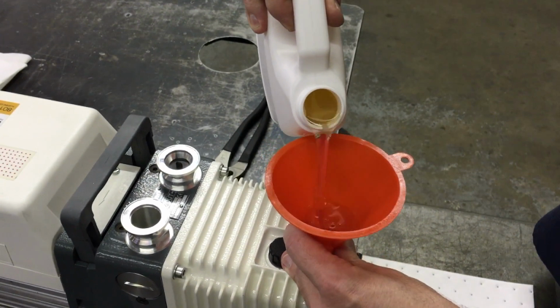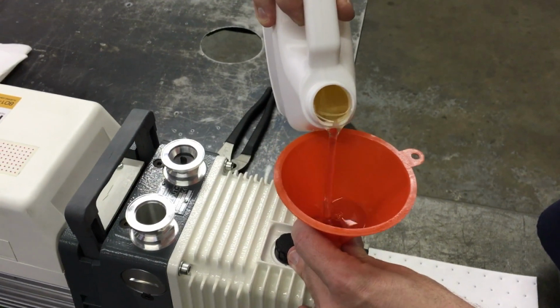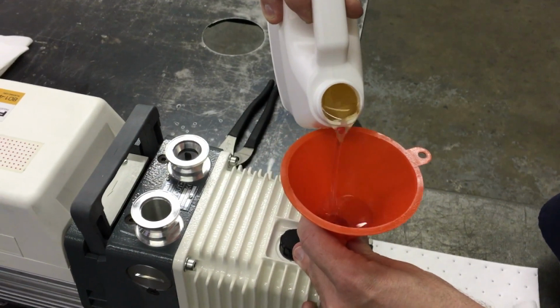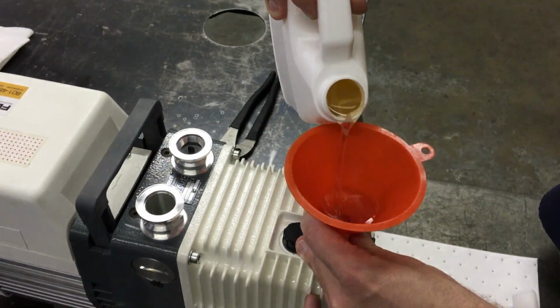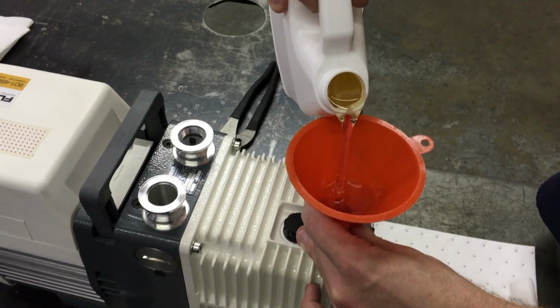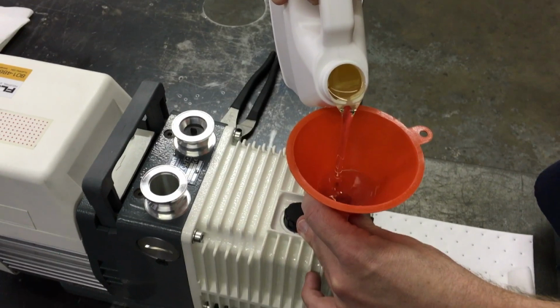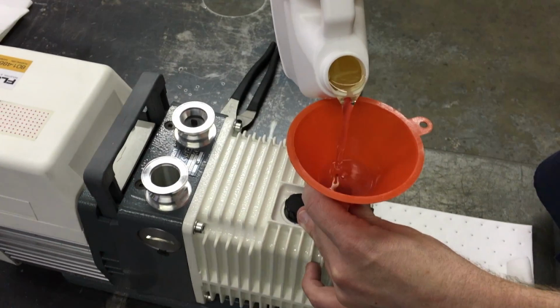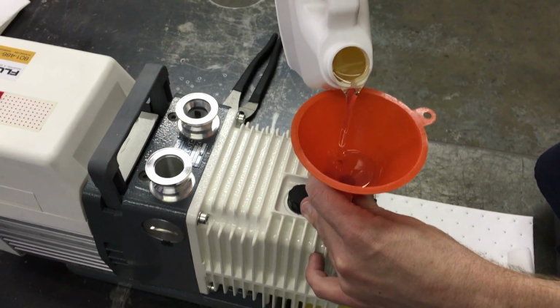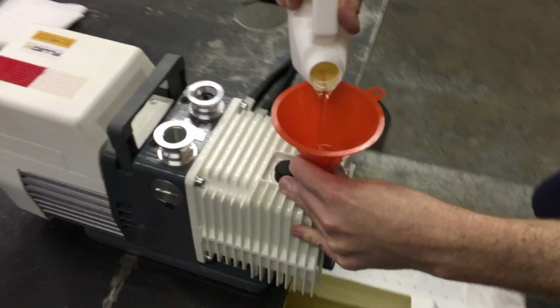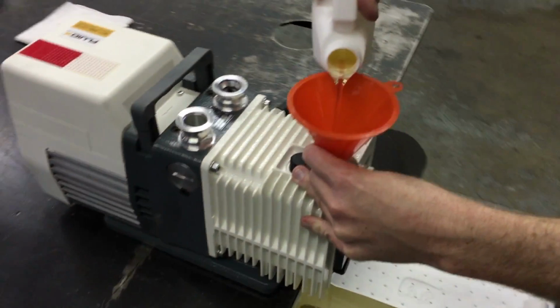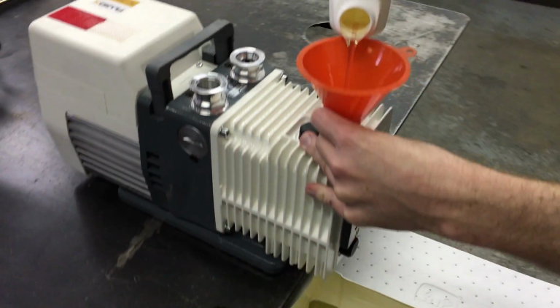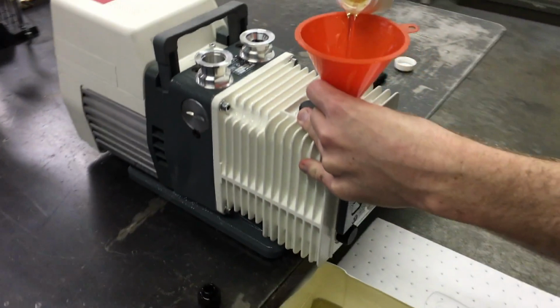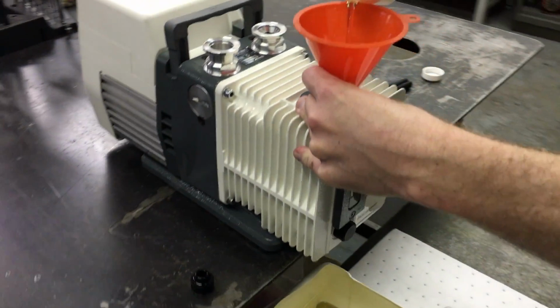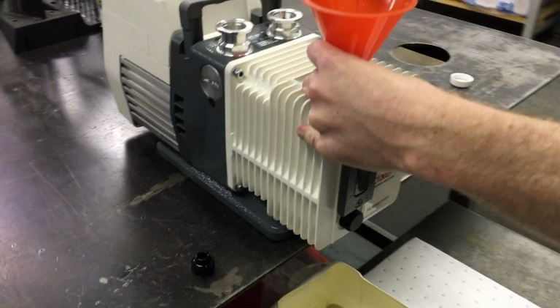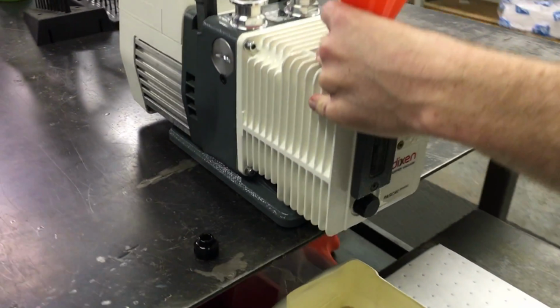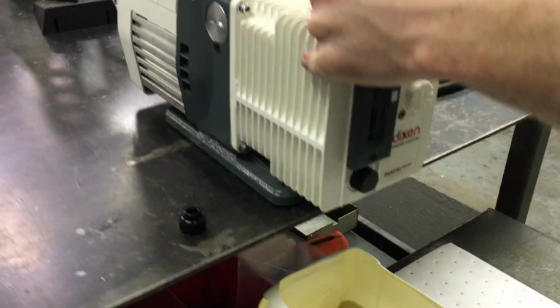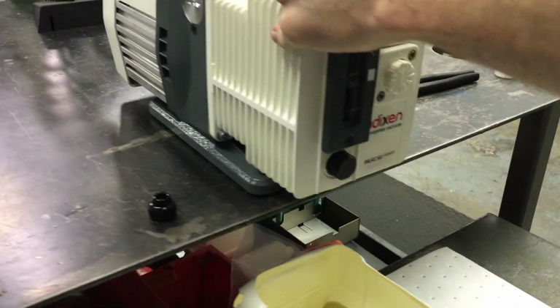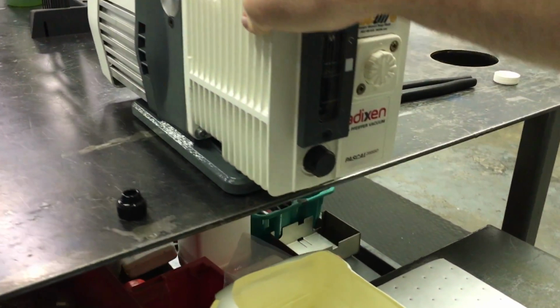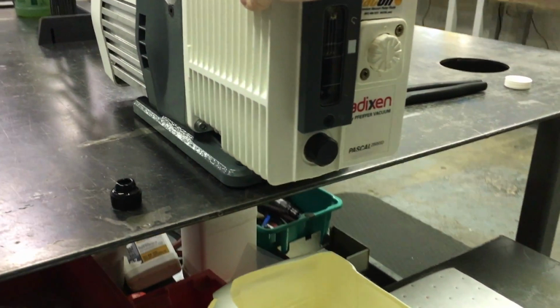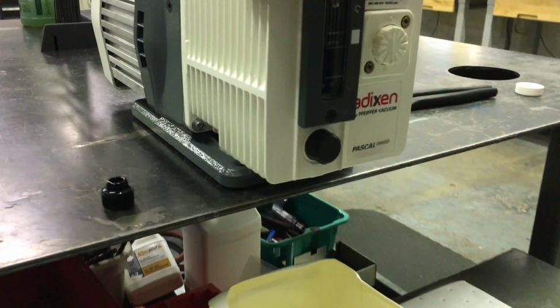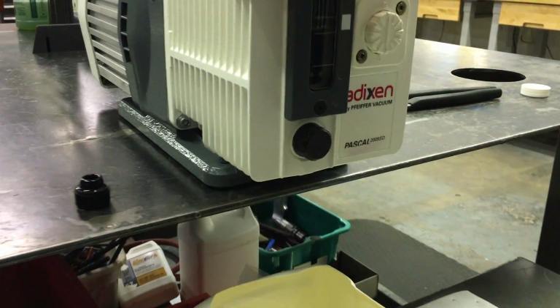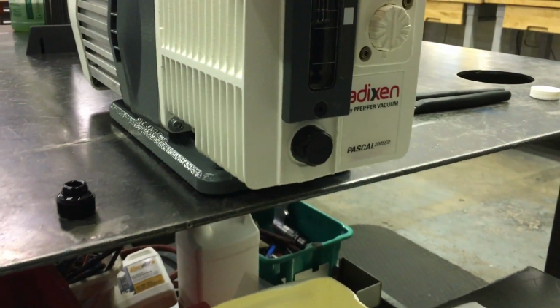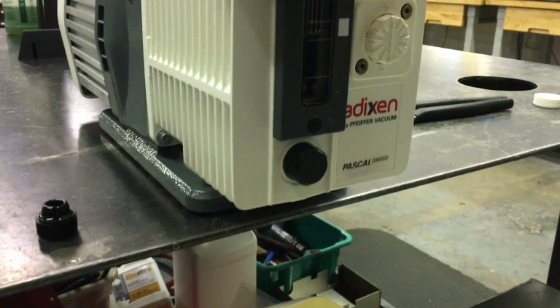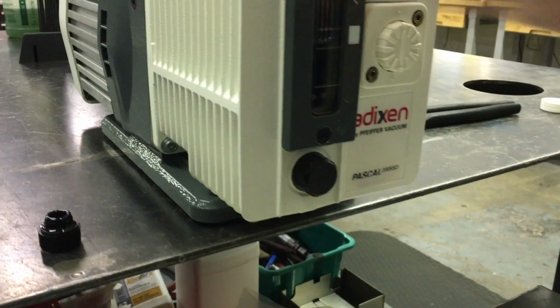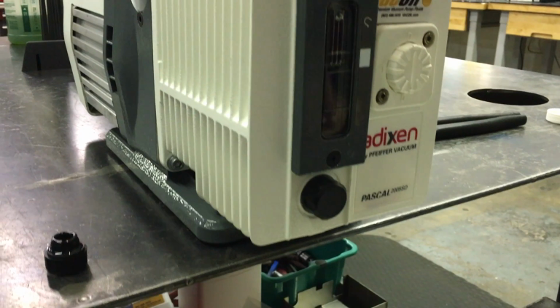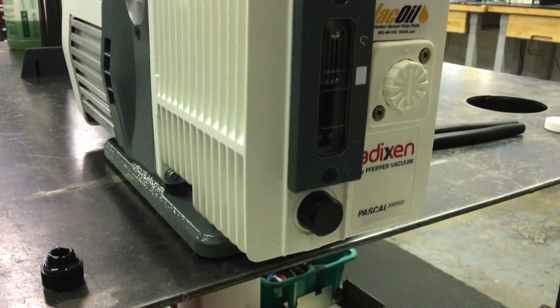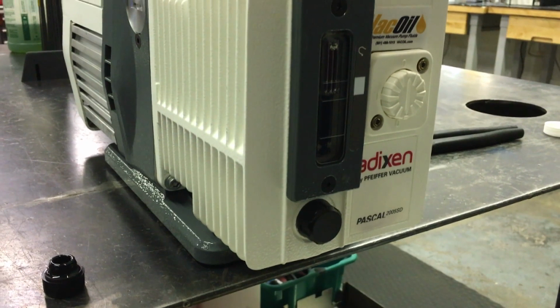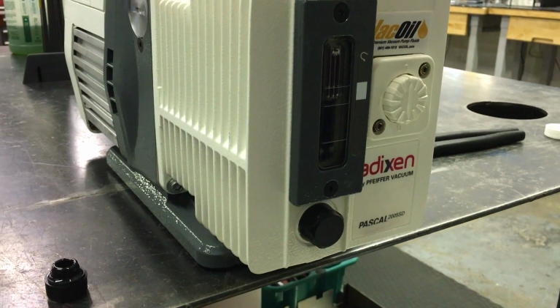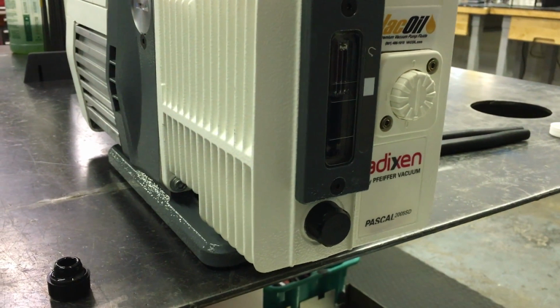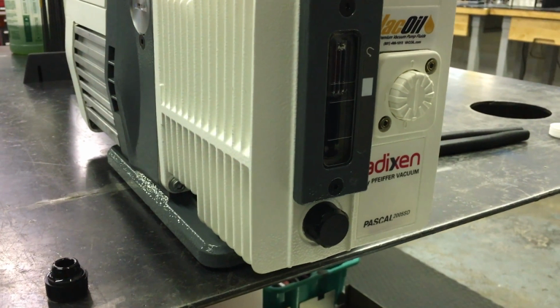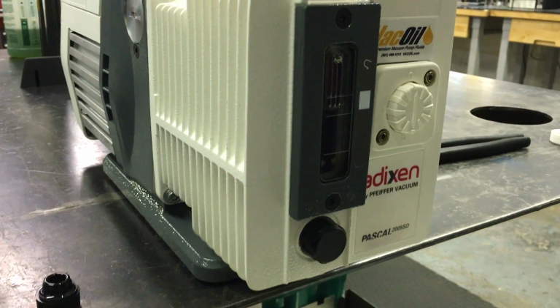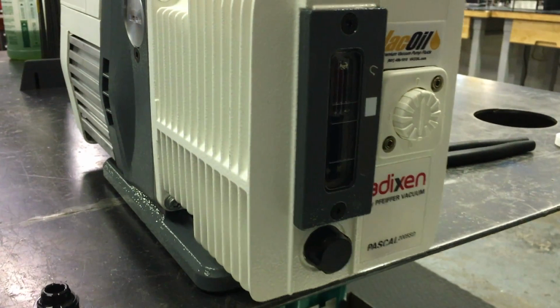As you fill the oil reservoir, keep an eye on the sight glass for fill limits. Fill to the upper limit of the designated range.